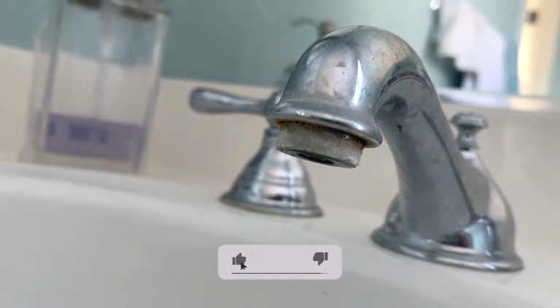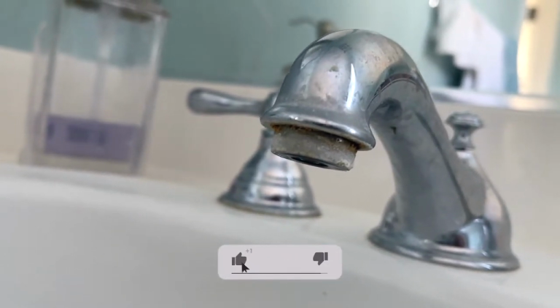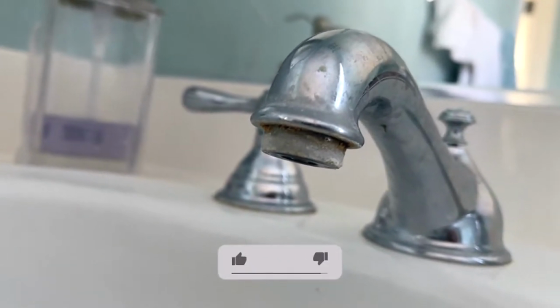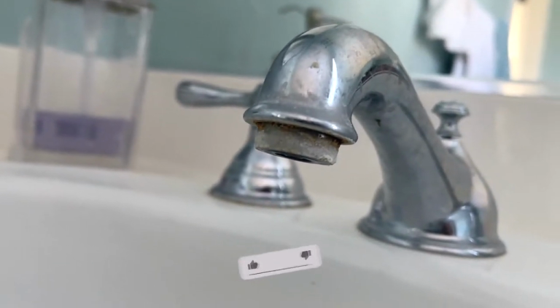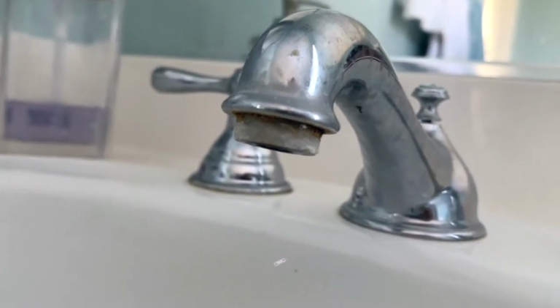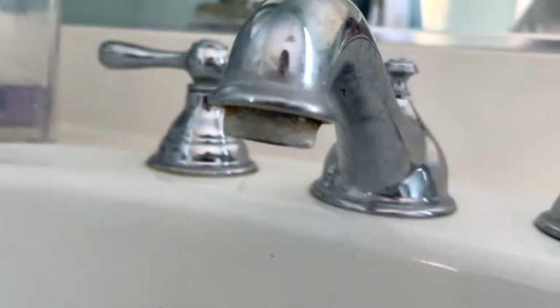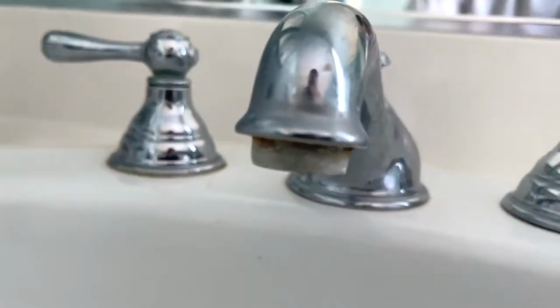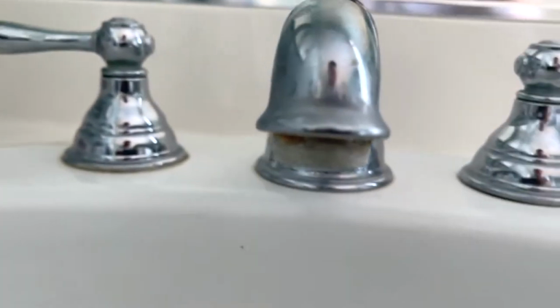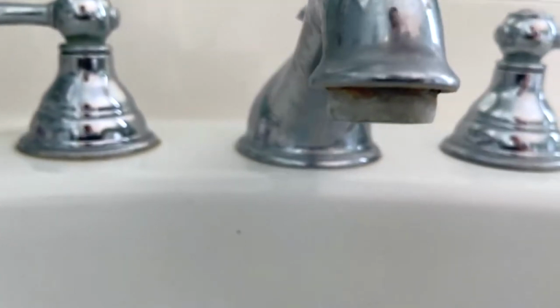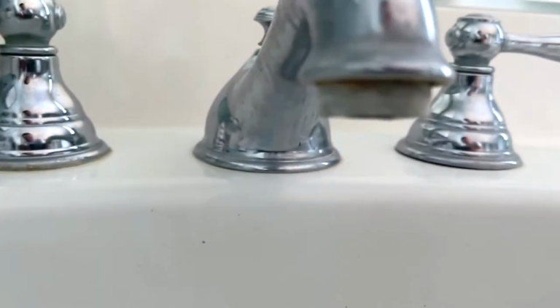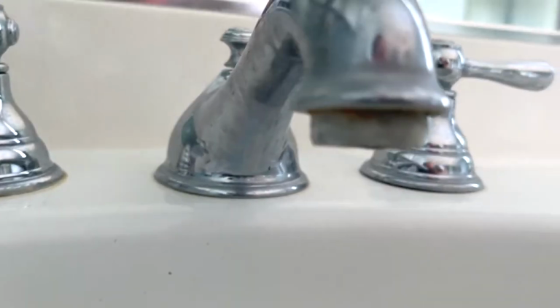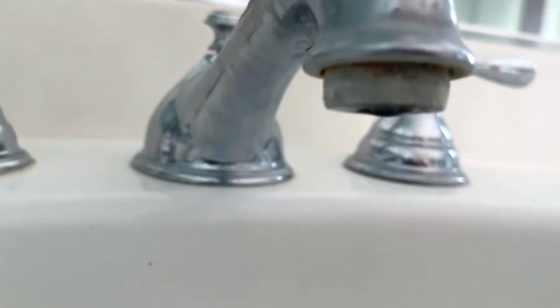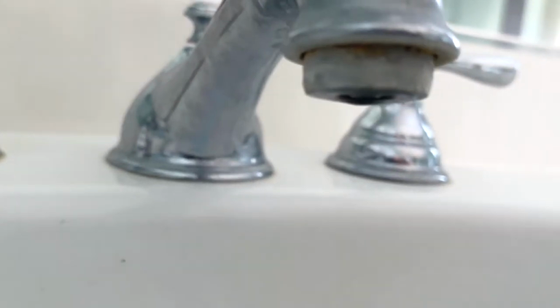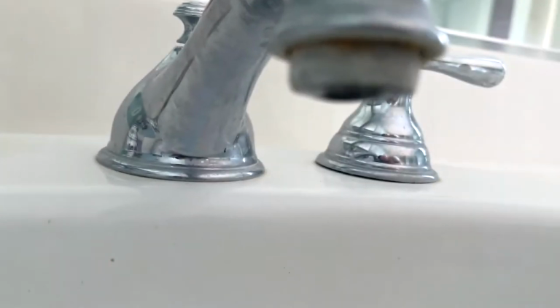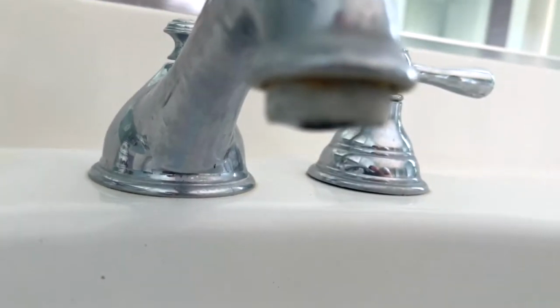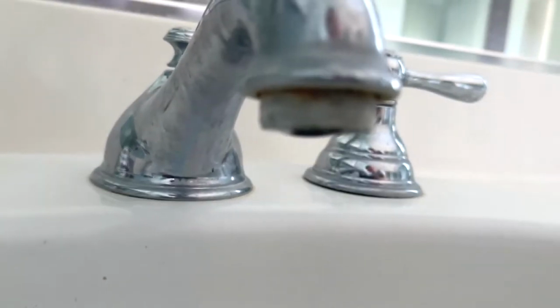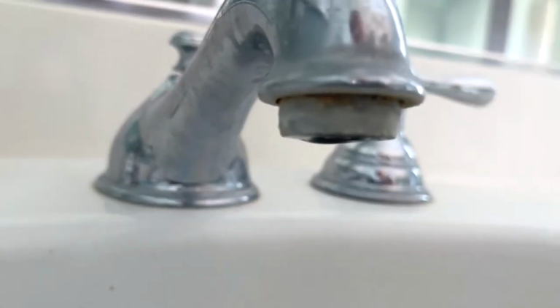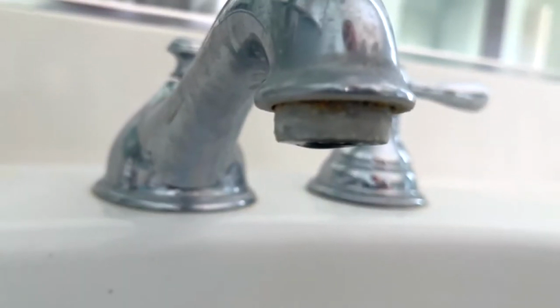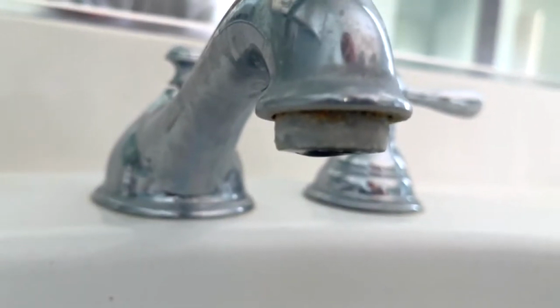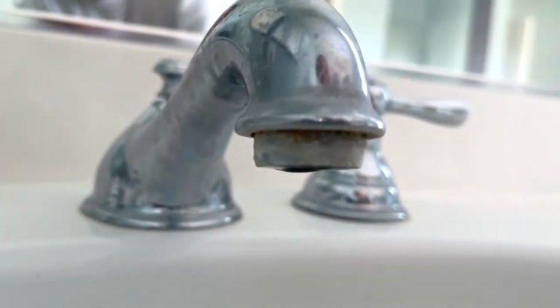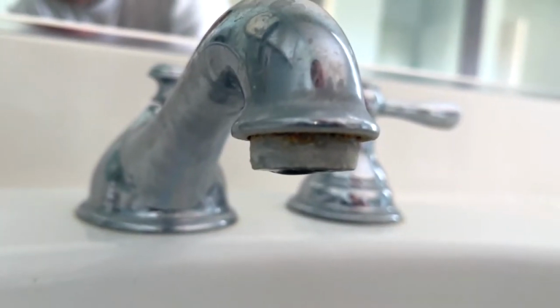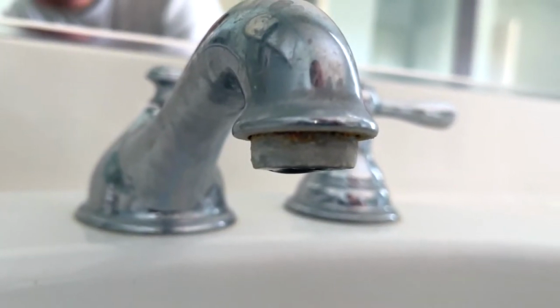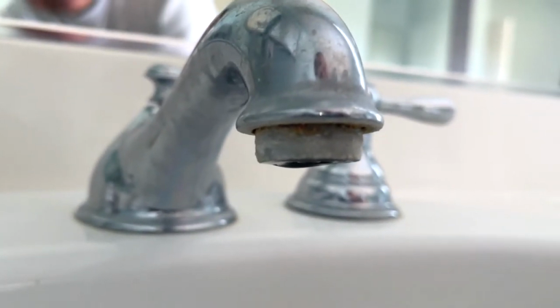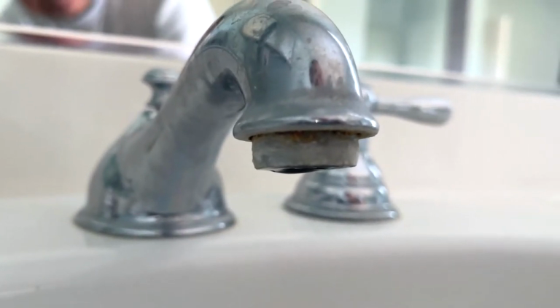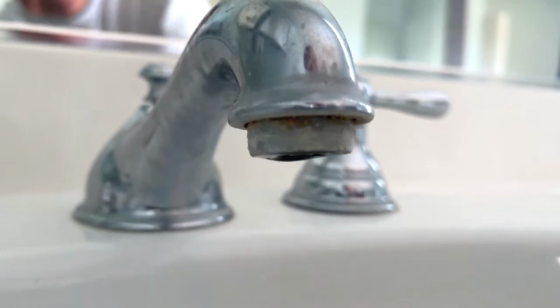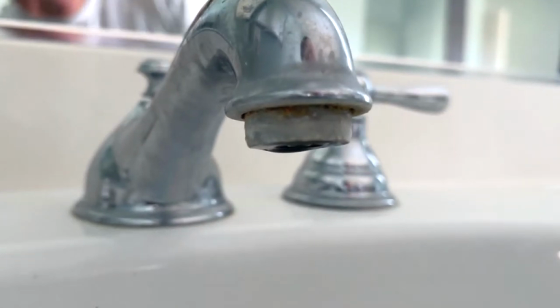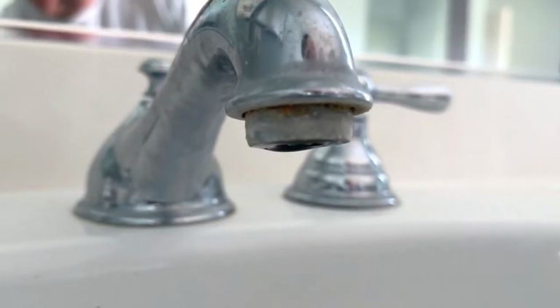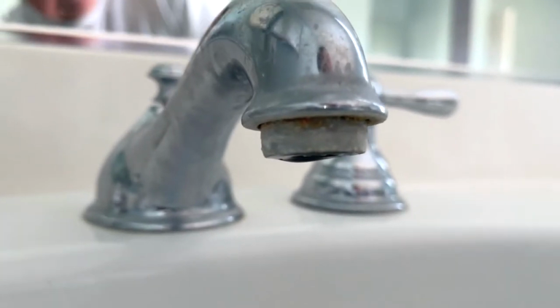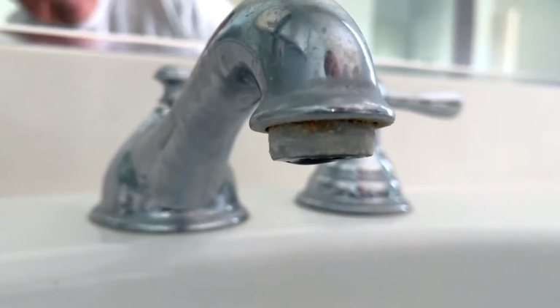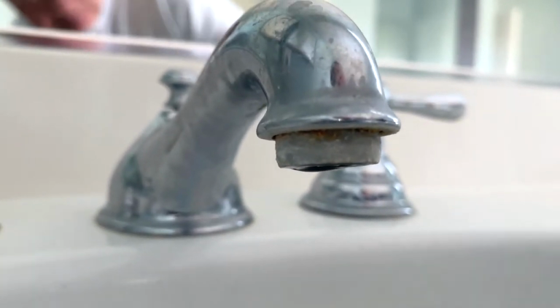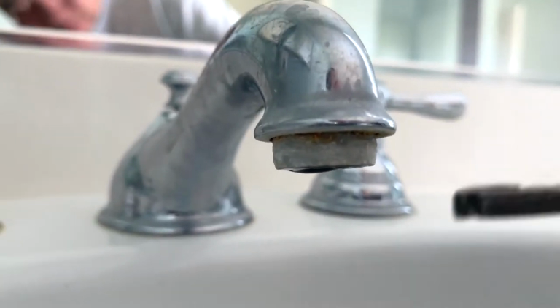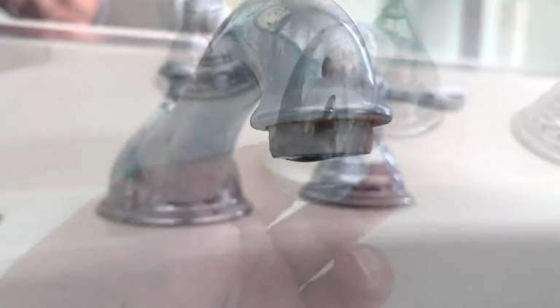If you really like the video, please help me out with a thumbs up — that helps the channel a lot. So this is the aerator, that's the little end piece on the faucet, and it's pretty easy to change. You might need a pair of pliers to loosen it up.